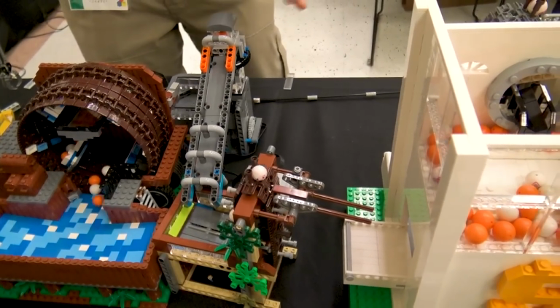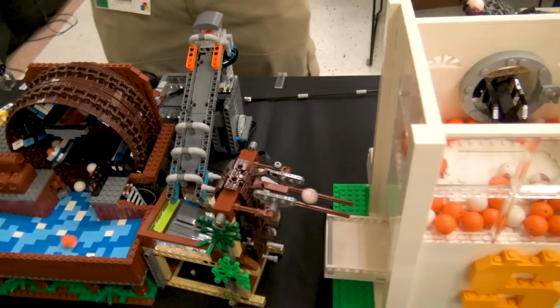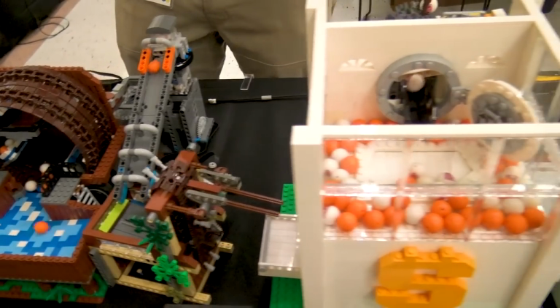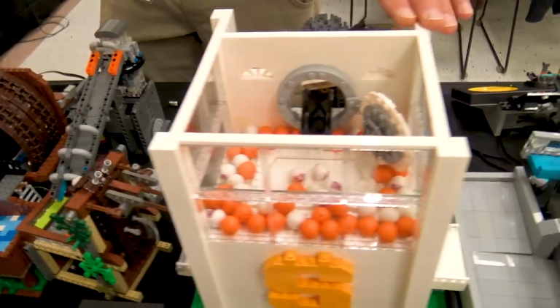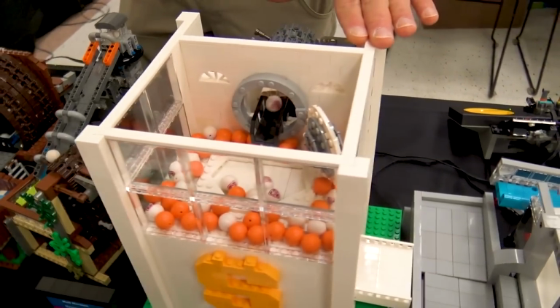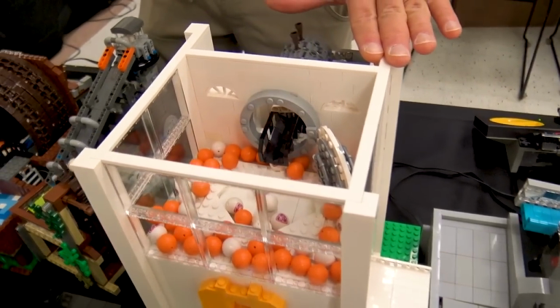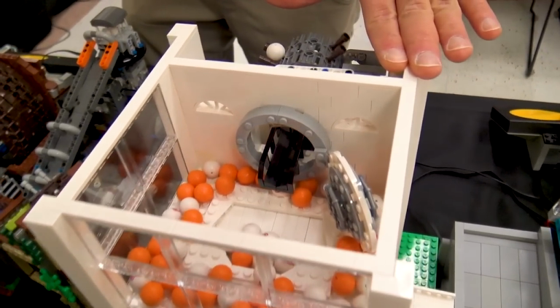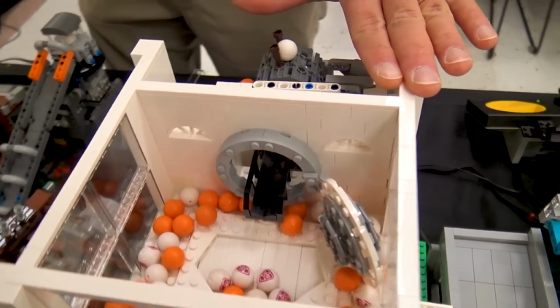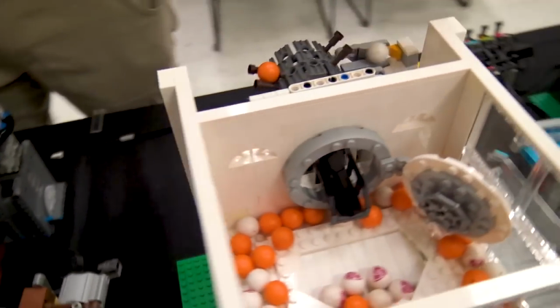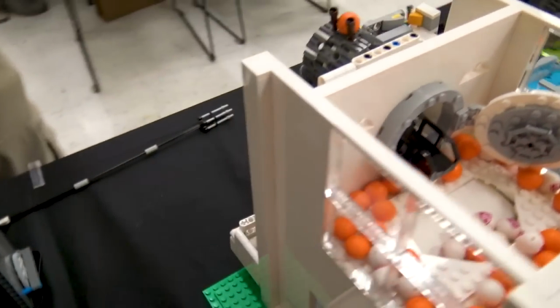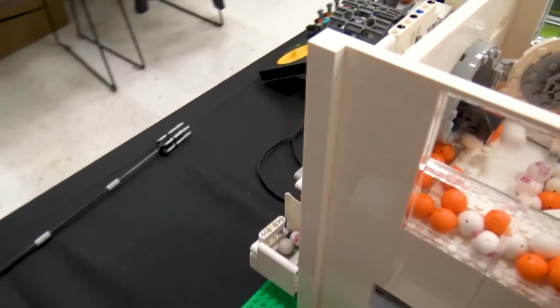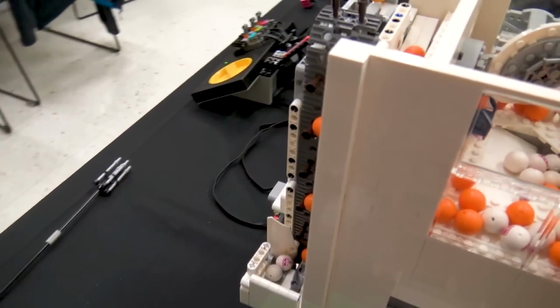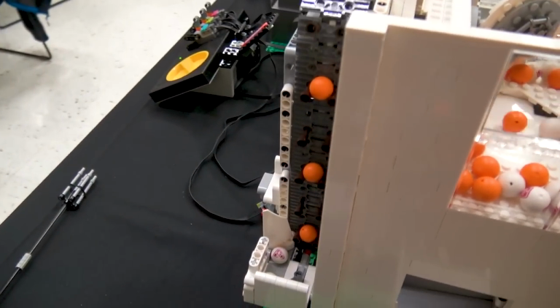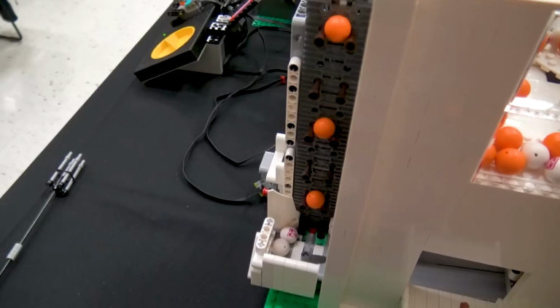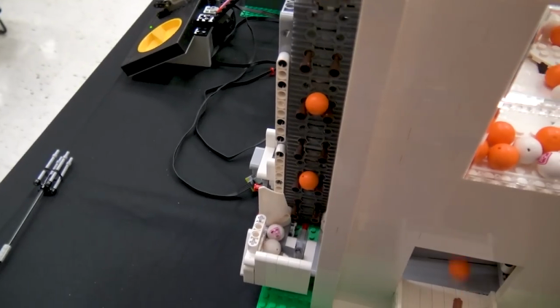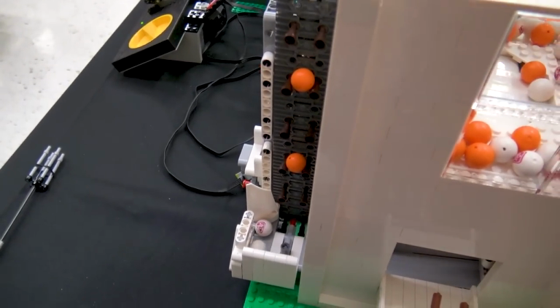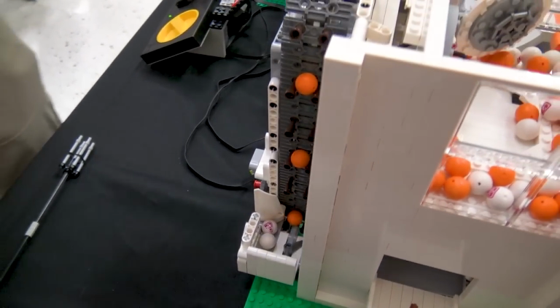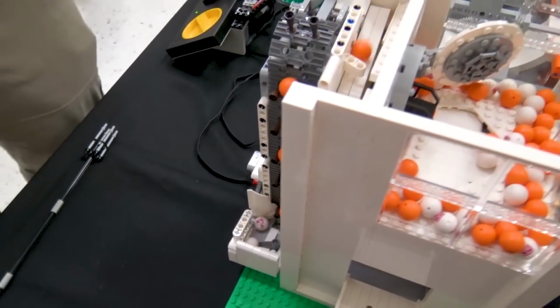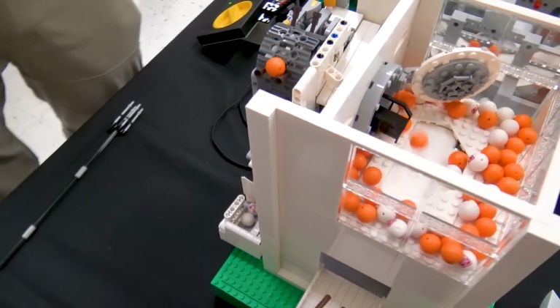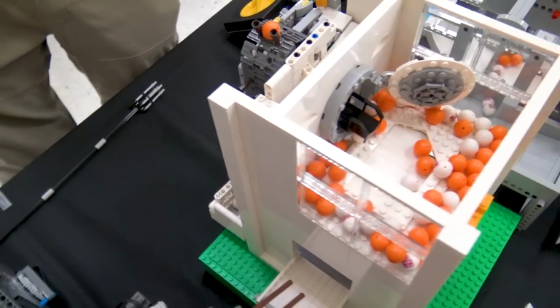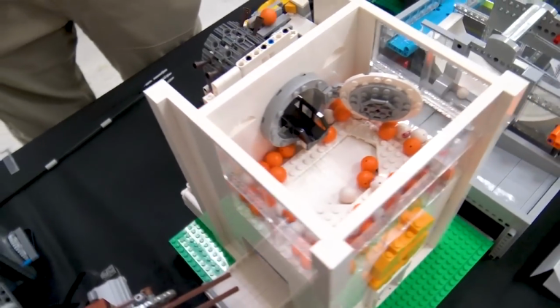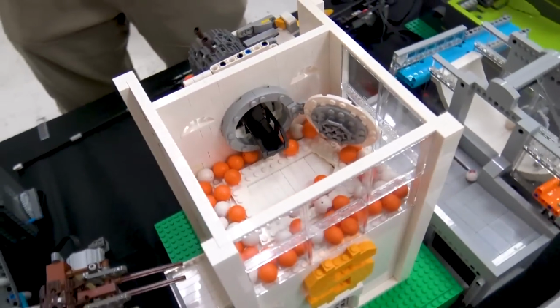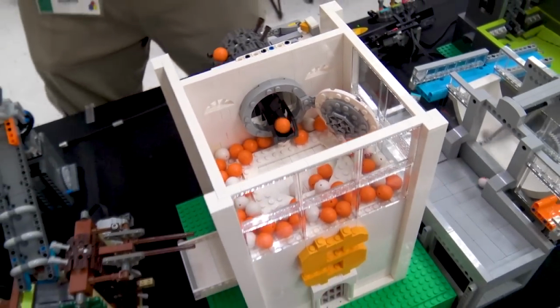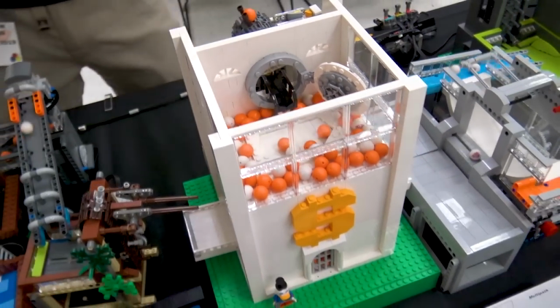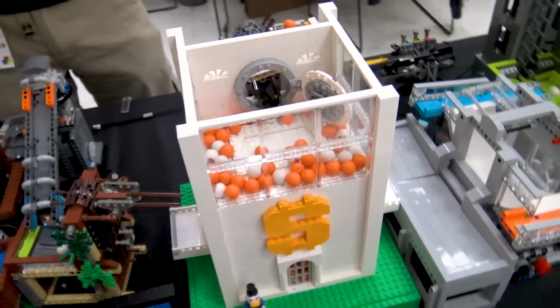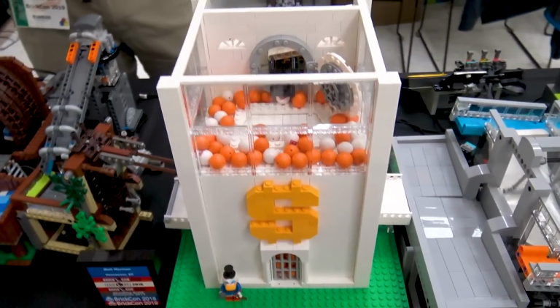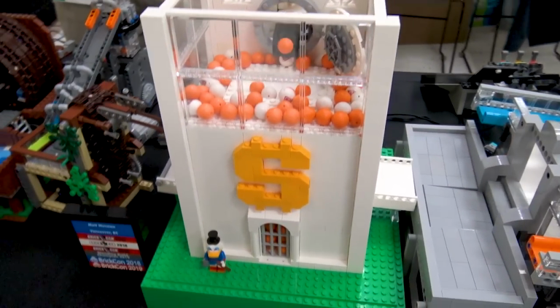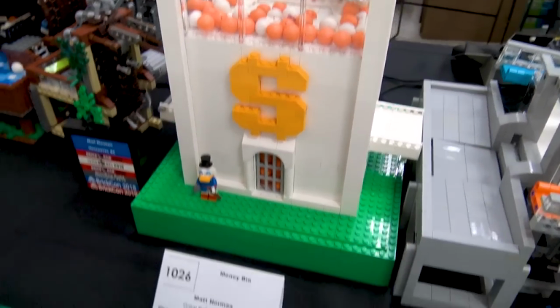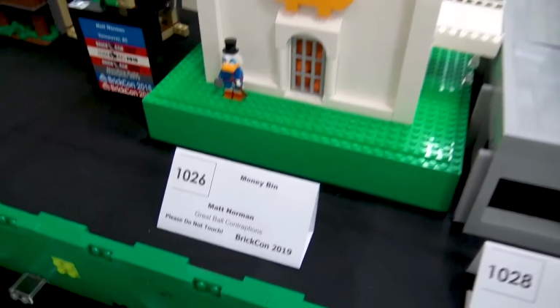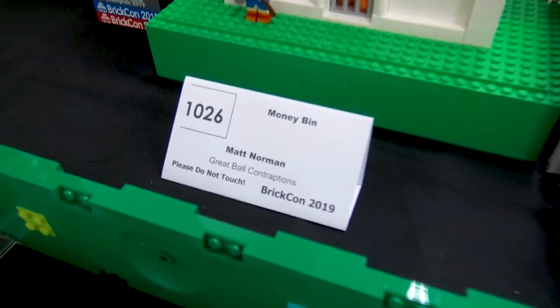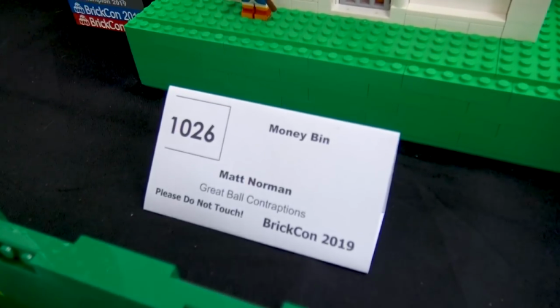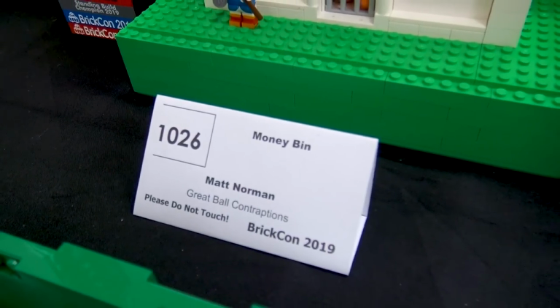From there, we are moving into one of my new modules for this year. This is the Money Bin, which features Scrooge McDuck hoarding as many balls as possible, because with the cost of these balls on BrickLink these days, they're pretty much worth a dollar each Canadian.